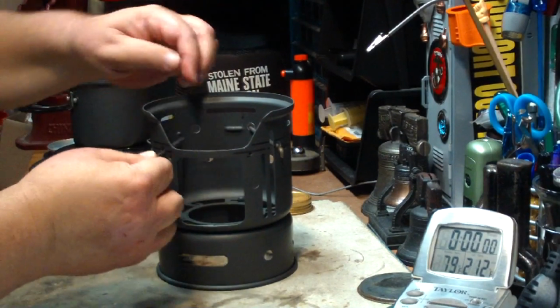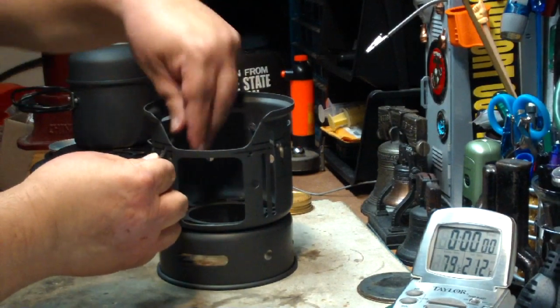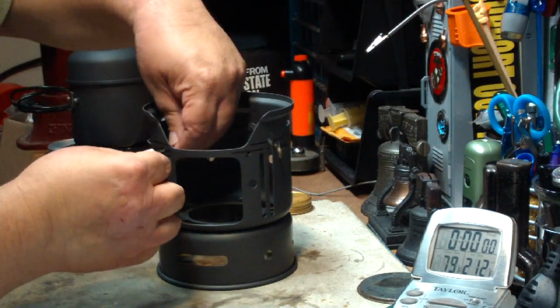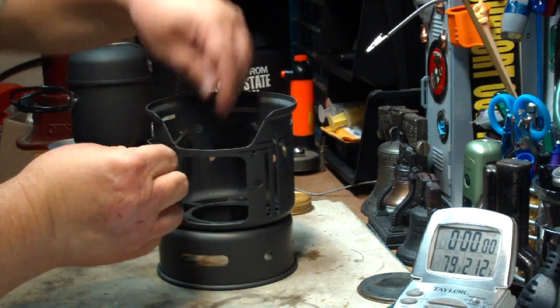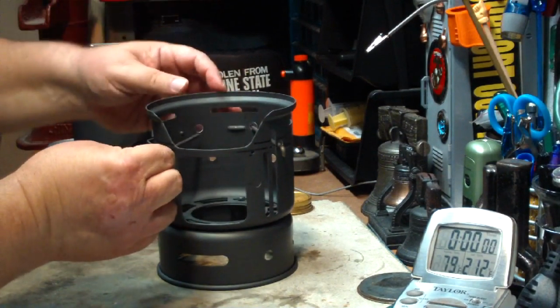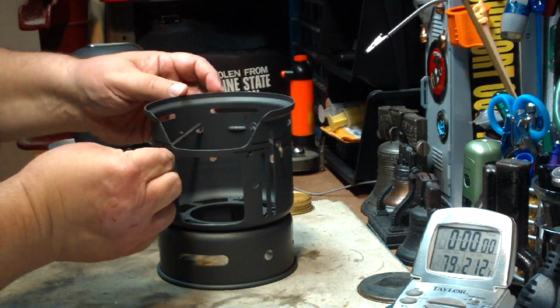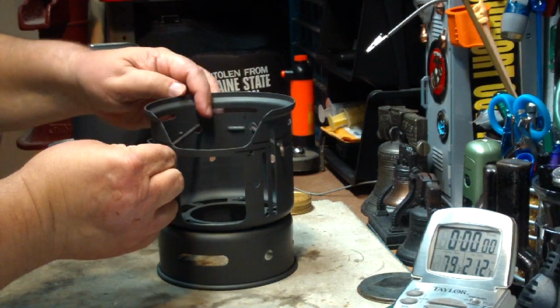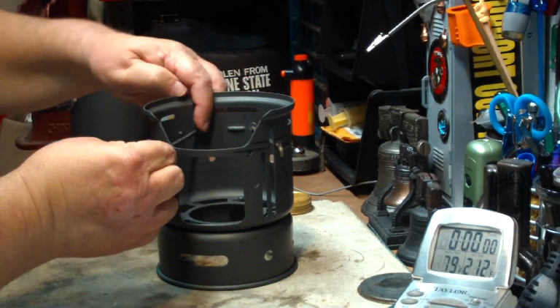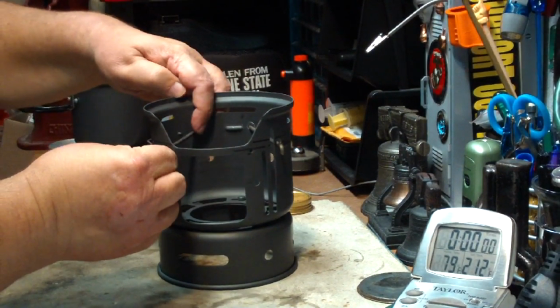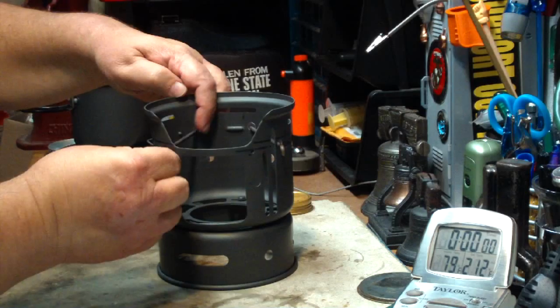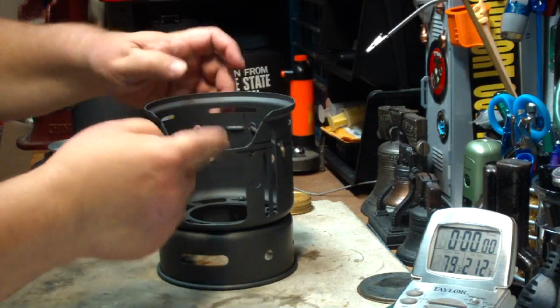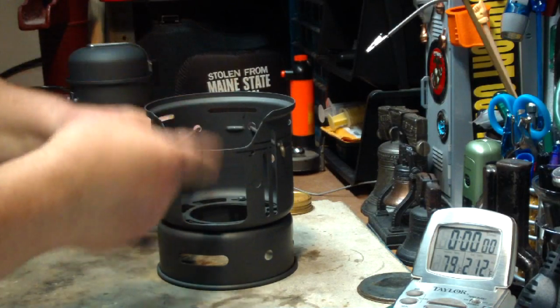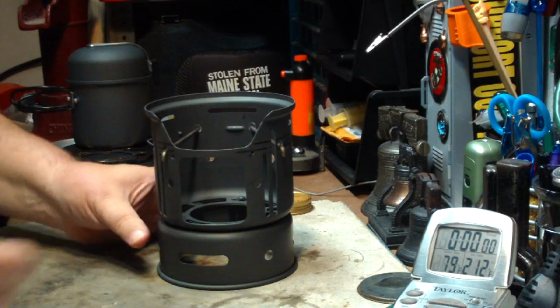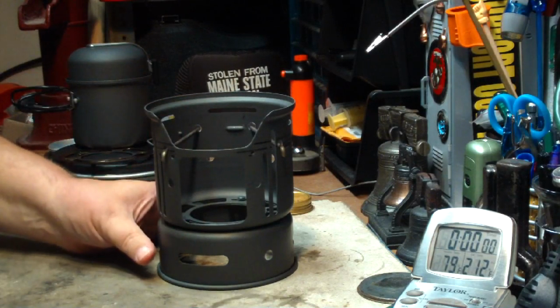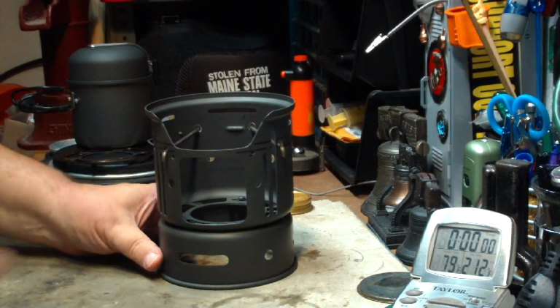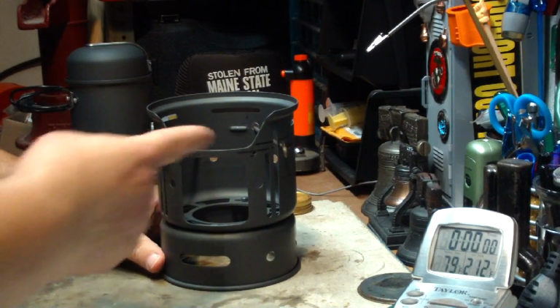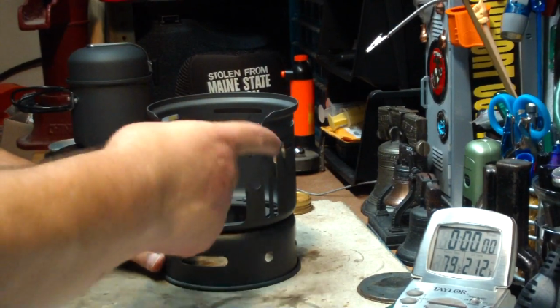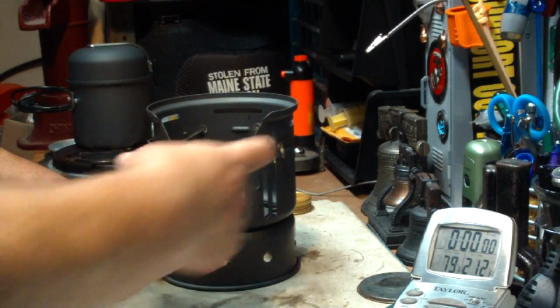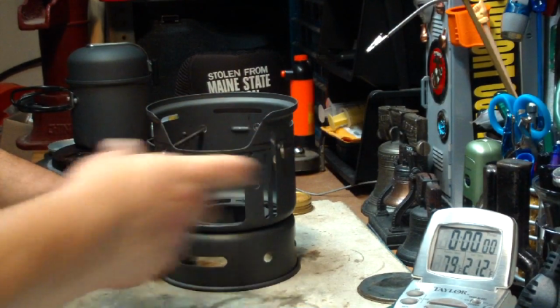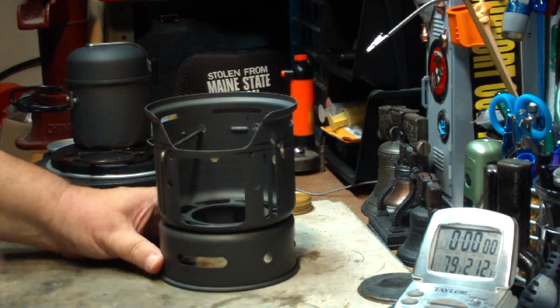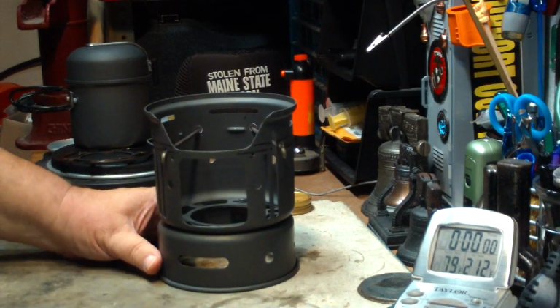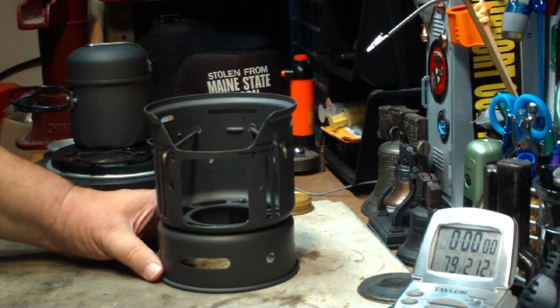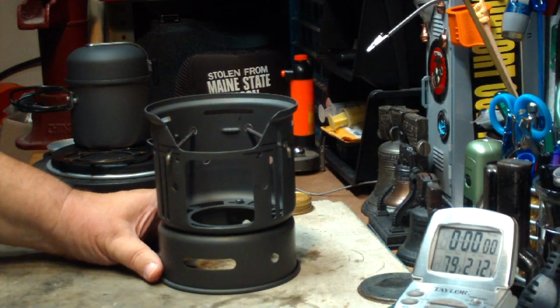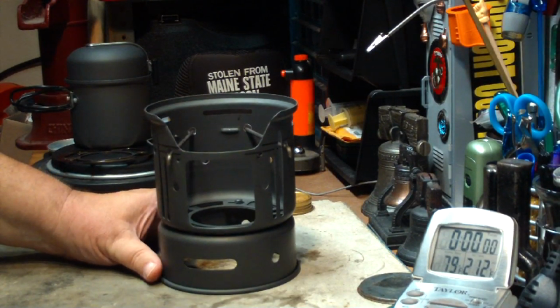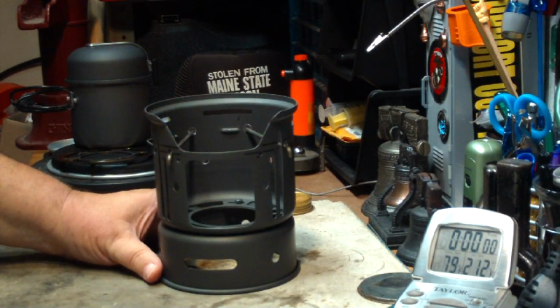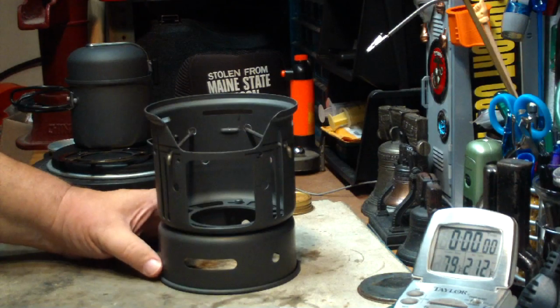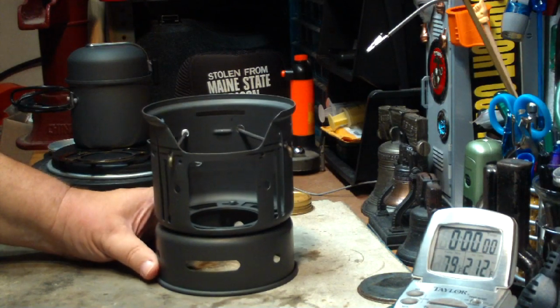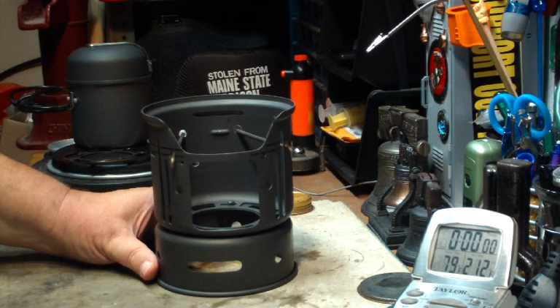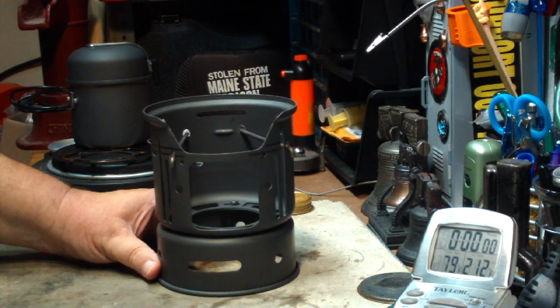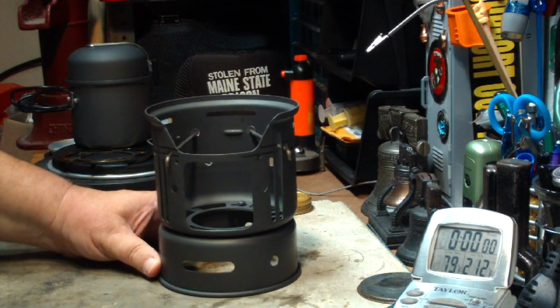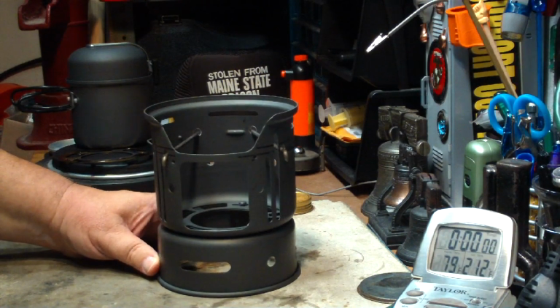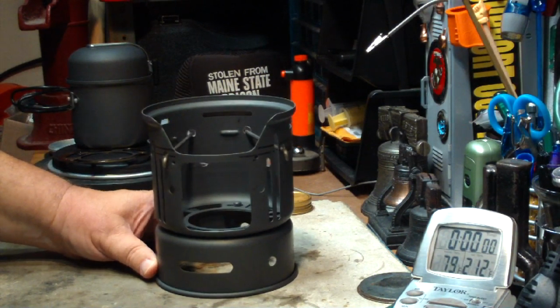Because this cook set isn't symmetric, I had to mess around with the placement of the holes. But this is what I did.